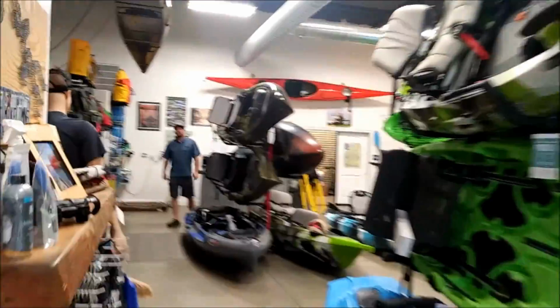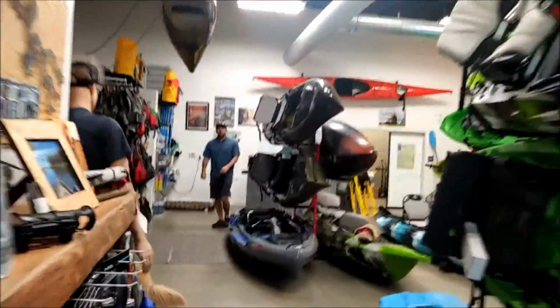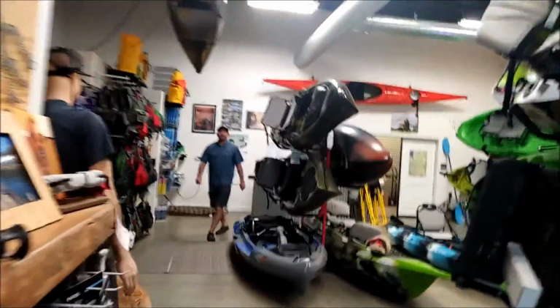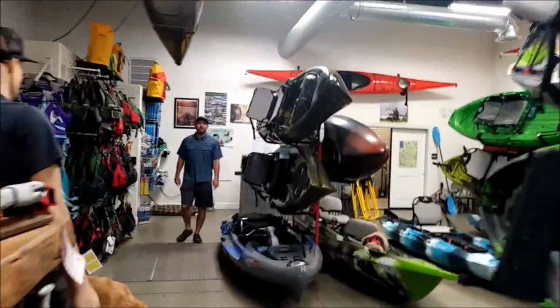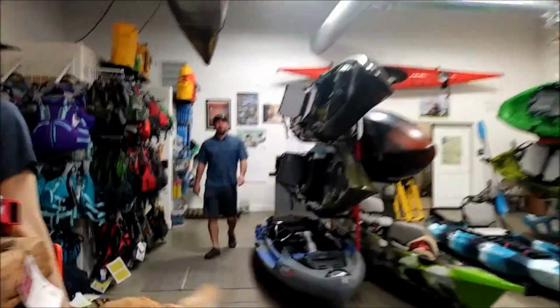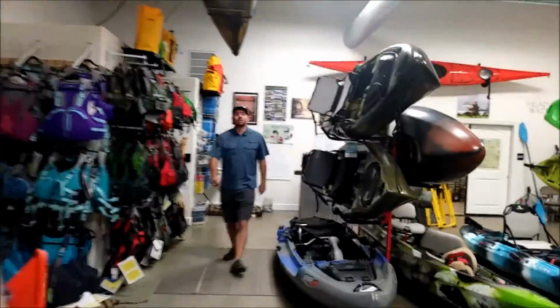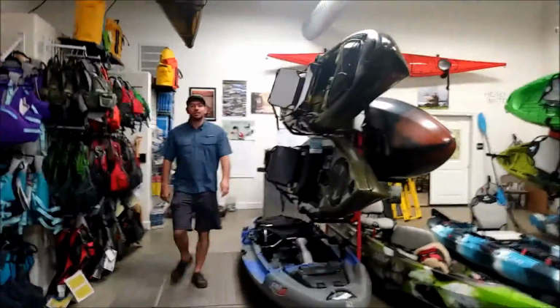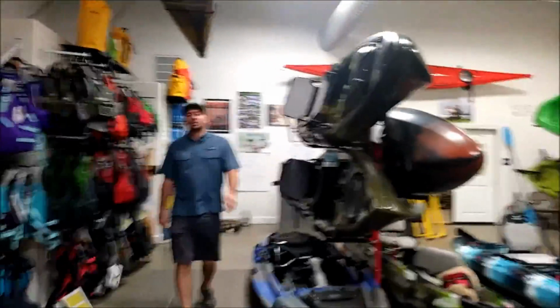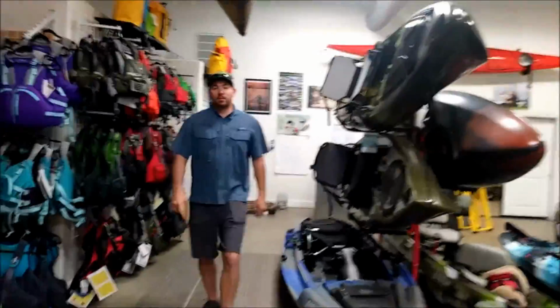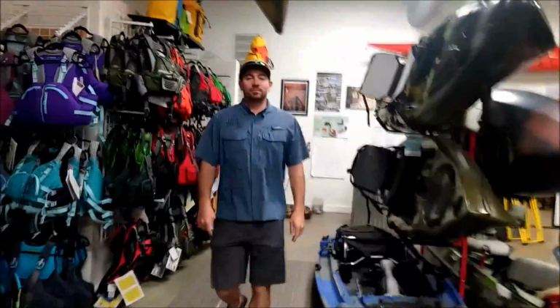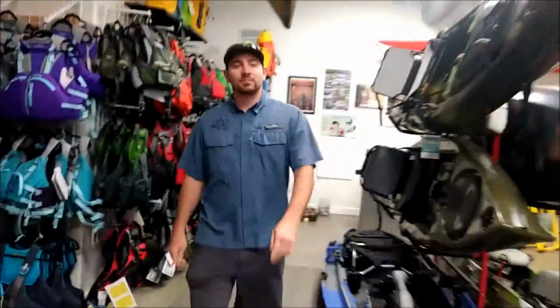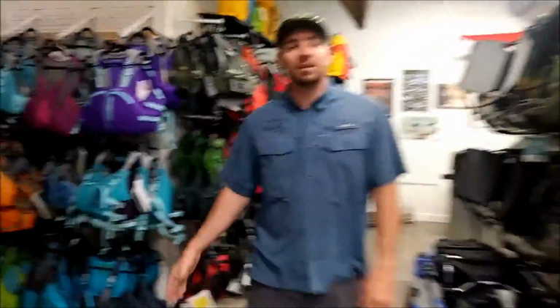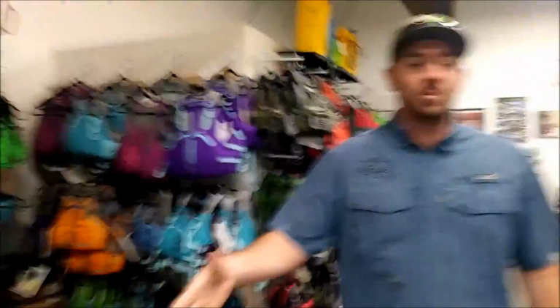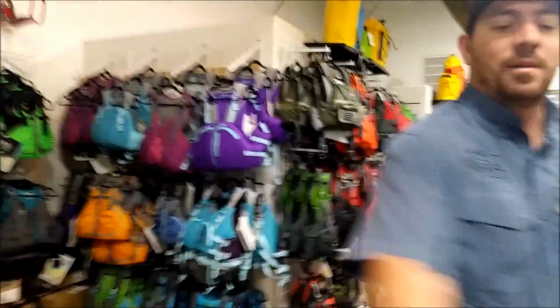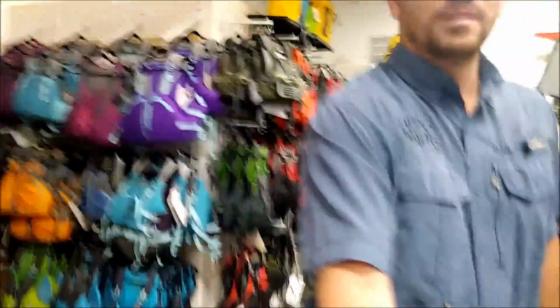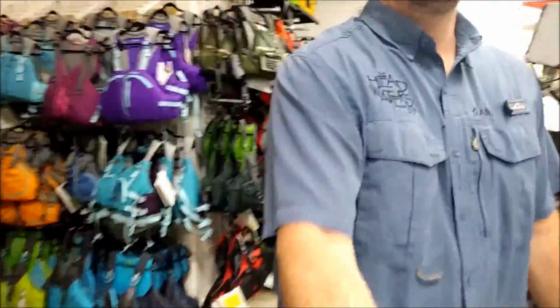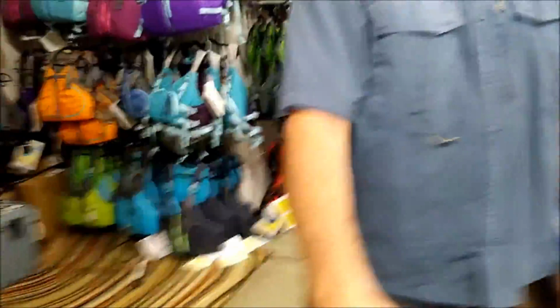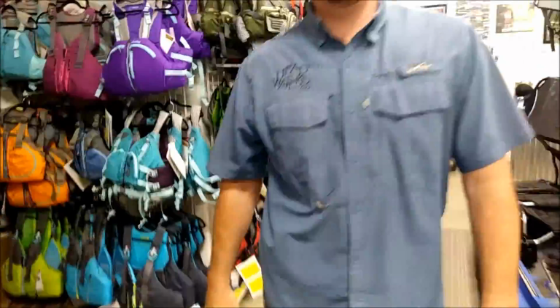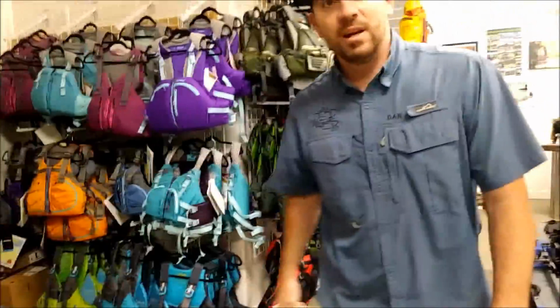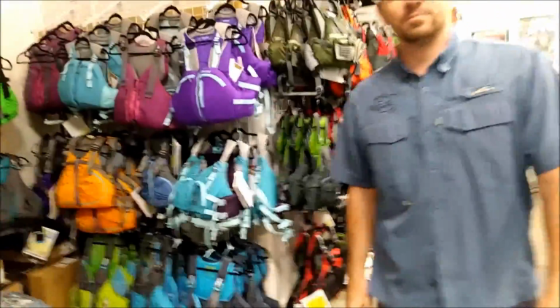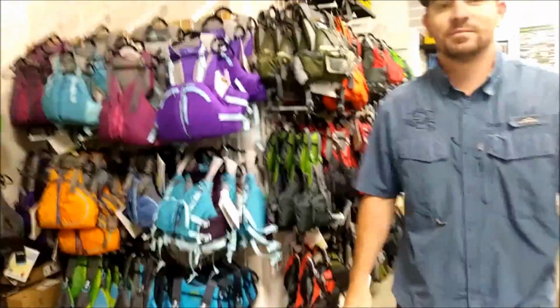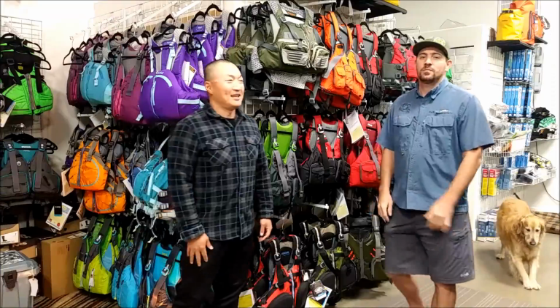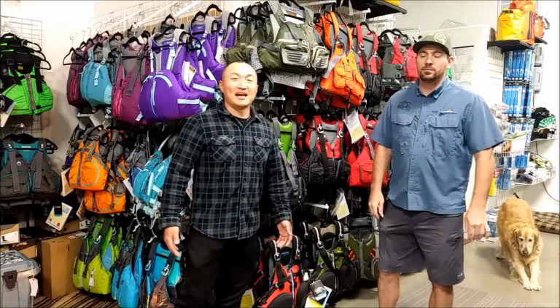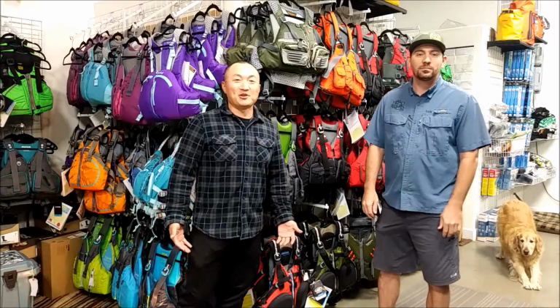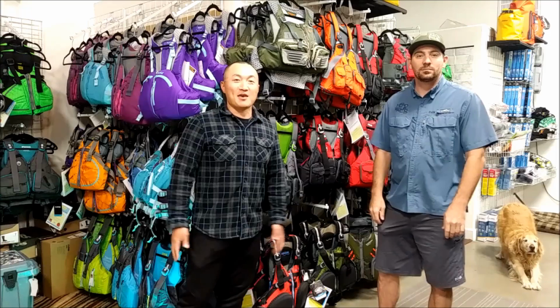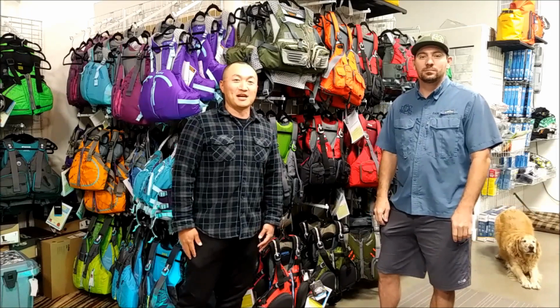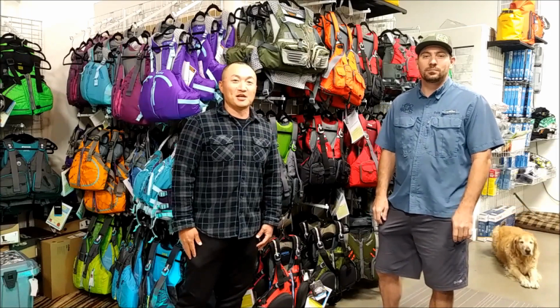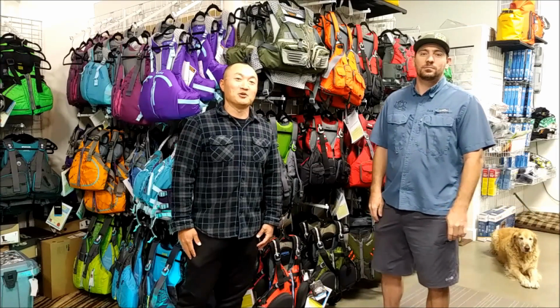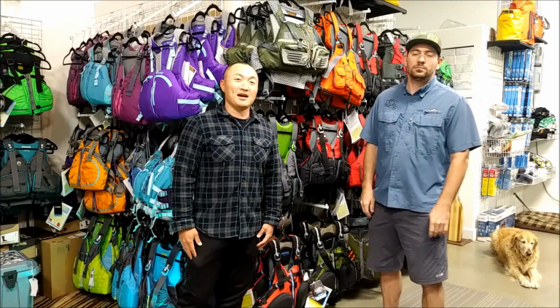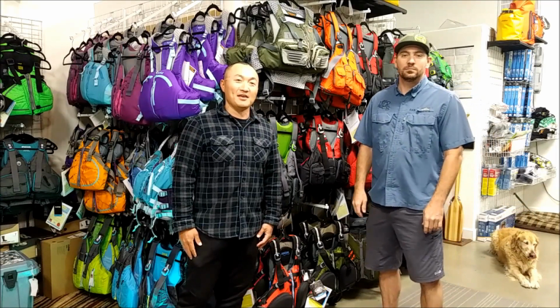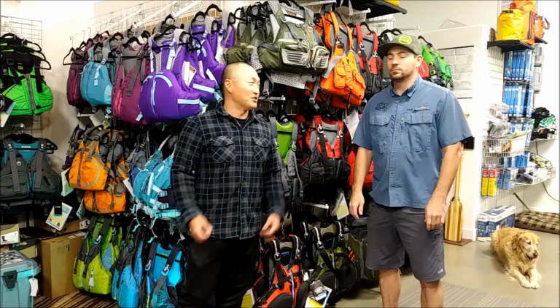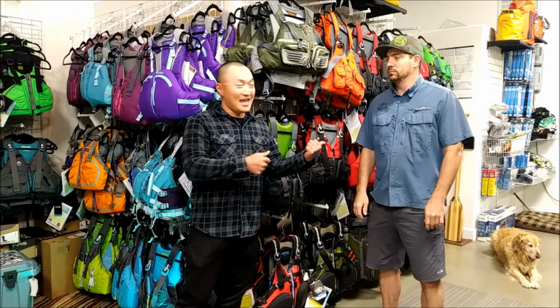Hey Dan! How's it going? Good, how are you? Doing great. Thanks for coming by. Gonna check out some life jackets today? Yes! Hey guys, I'm here at Headwaters Kayak Shop in Lodi and here's Dan.